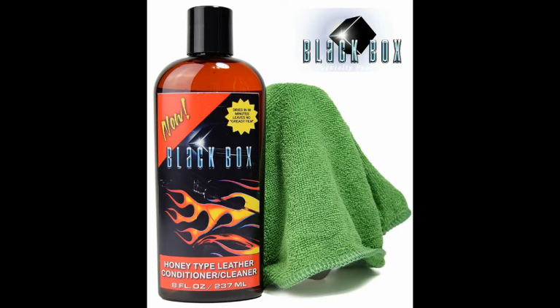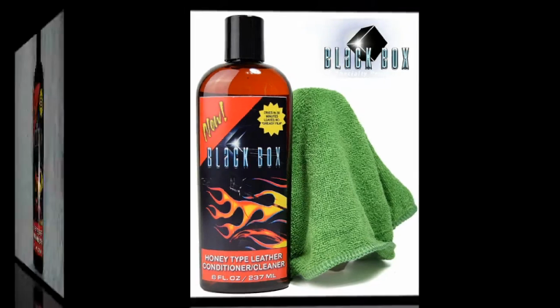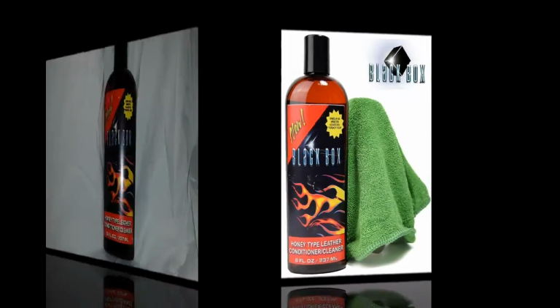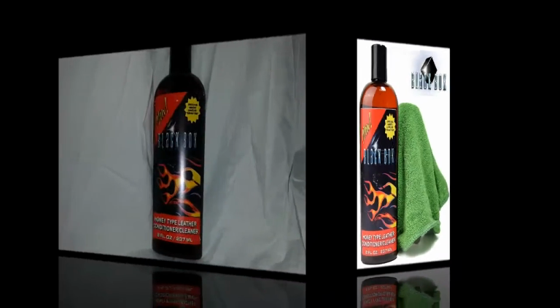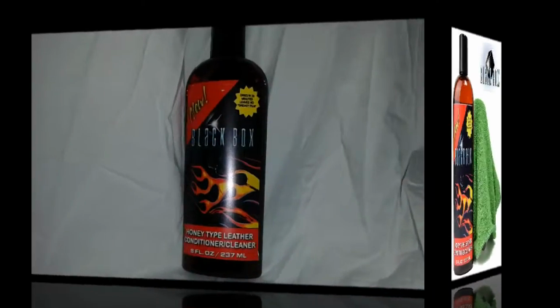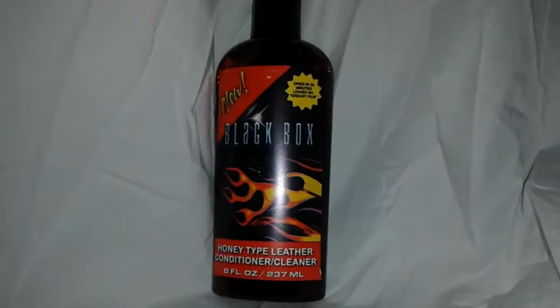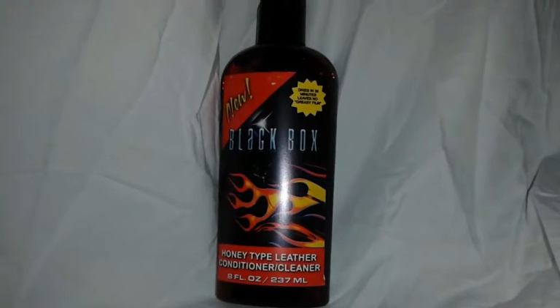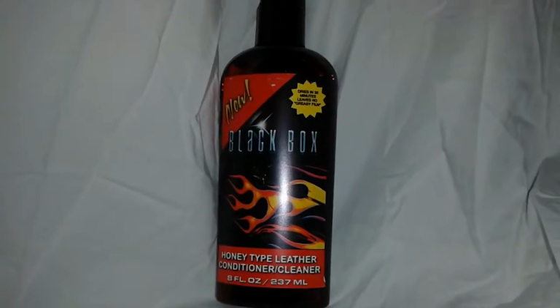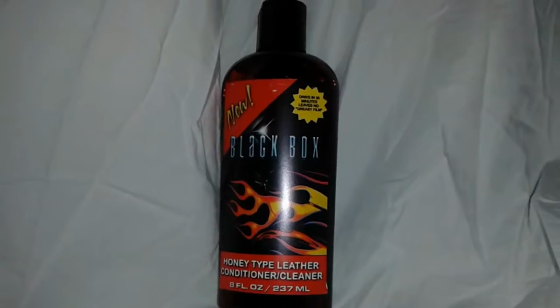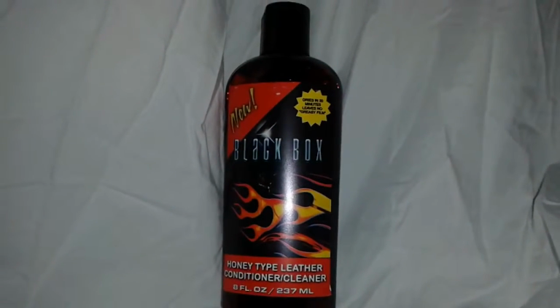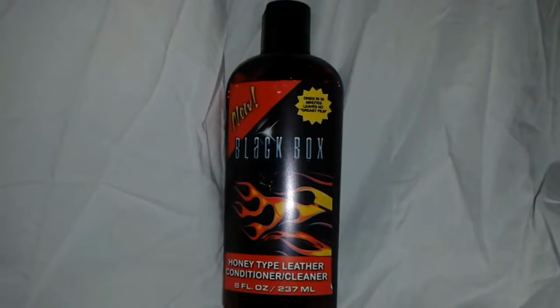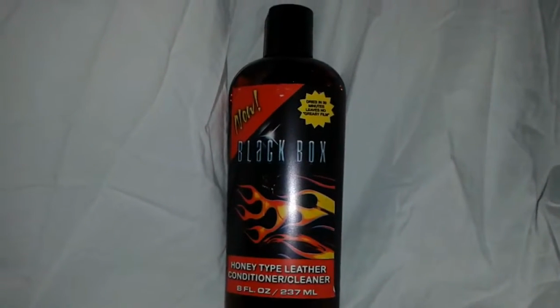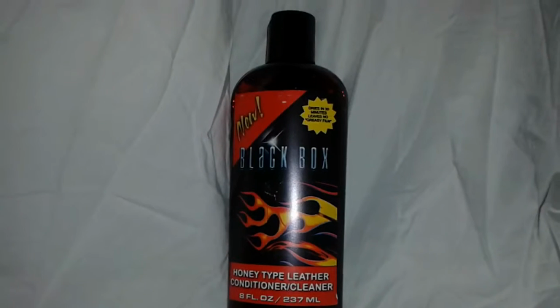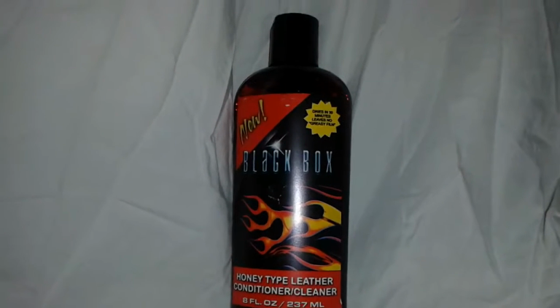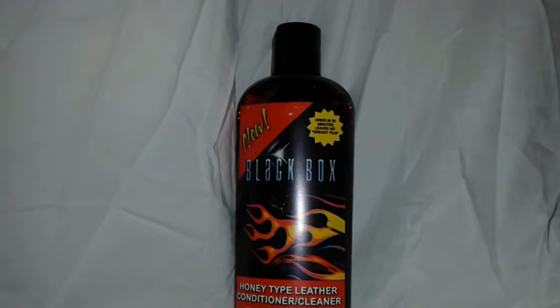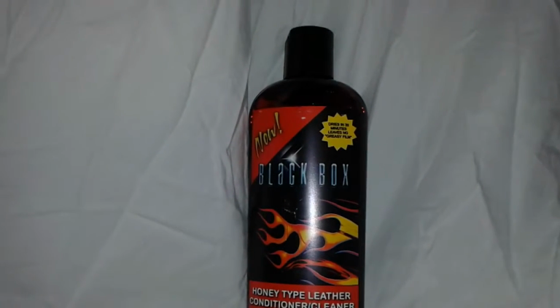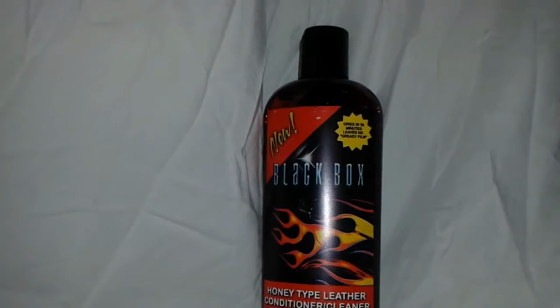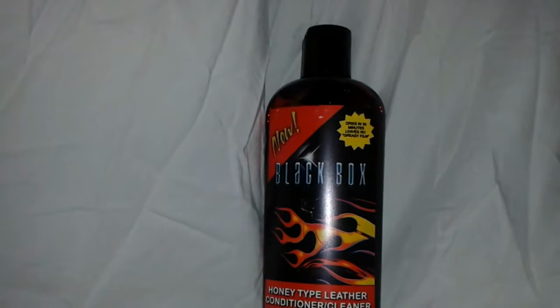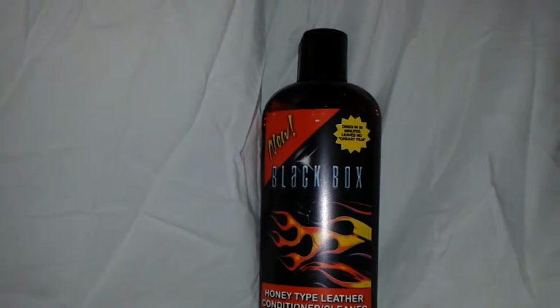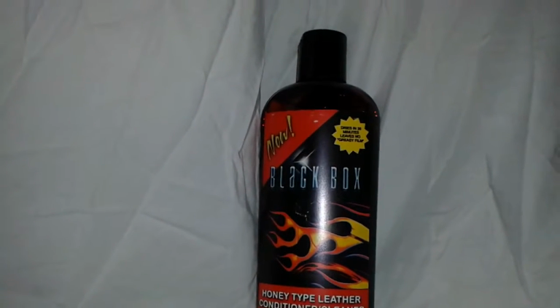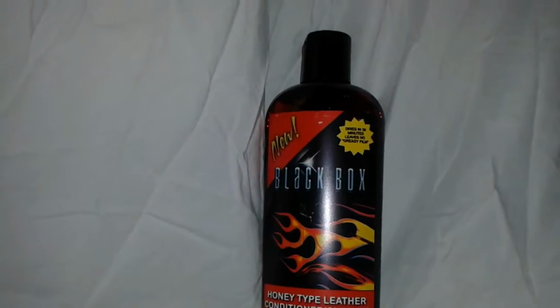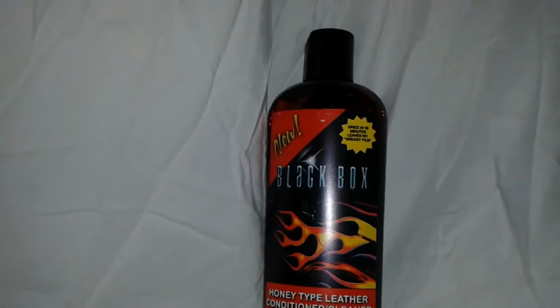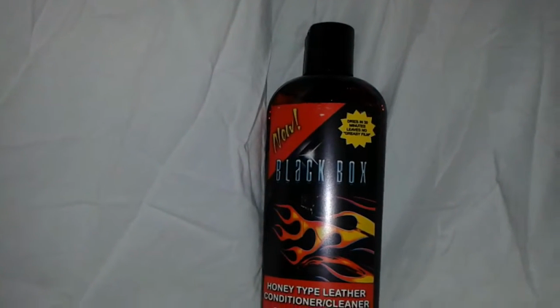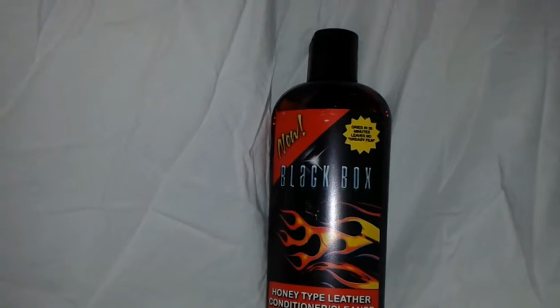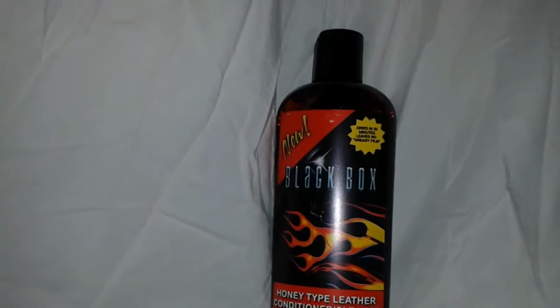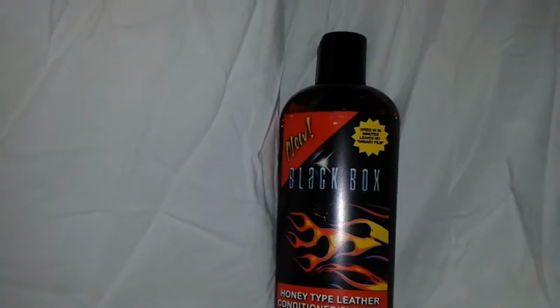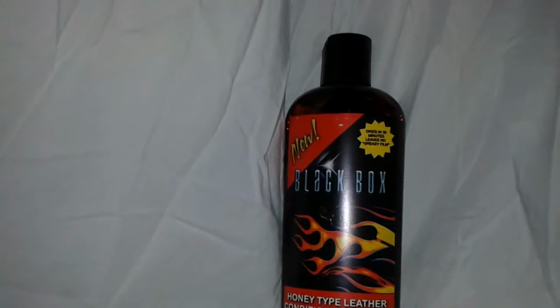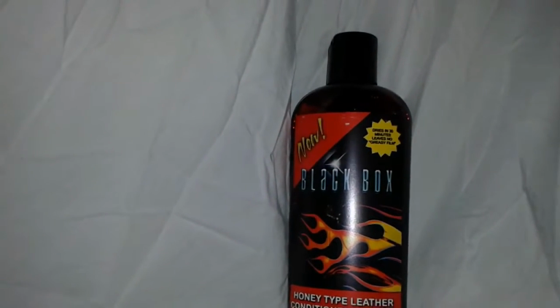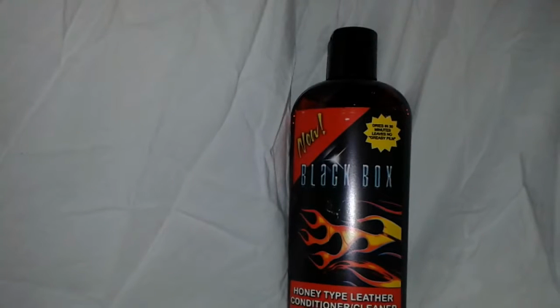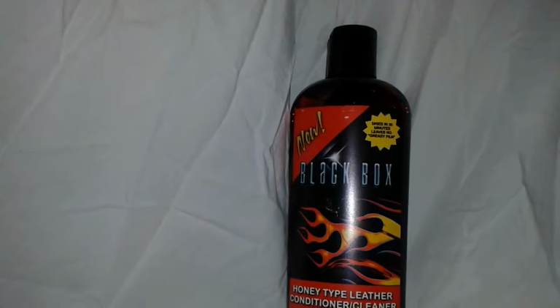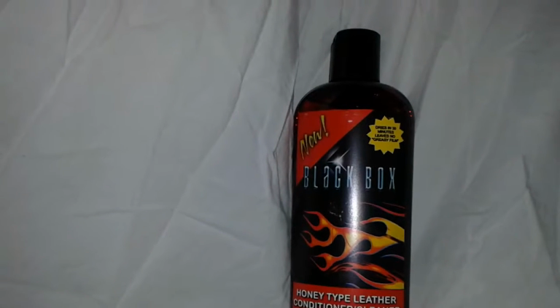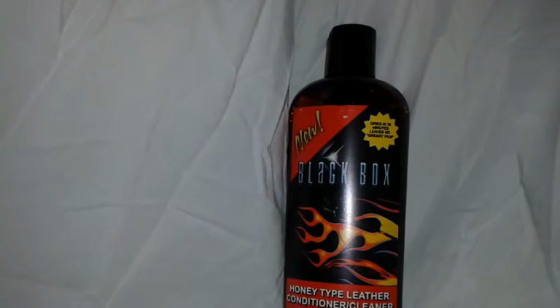Hi Fluckers! It's me, Tori. Today I'm bringing you another review. This one is from Blackbox. It's a honey type leather conditioner cleaner.